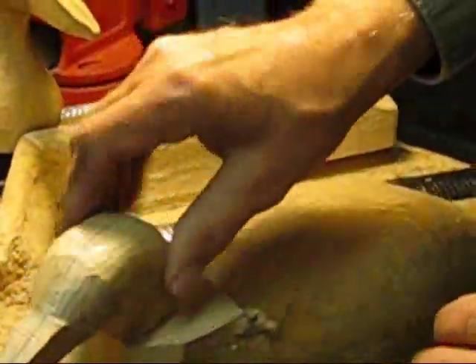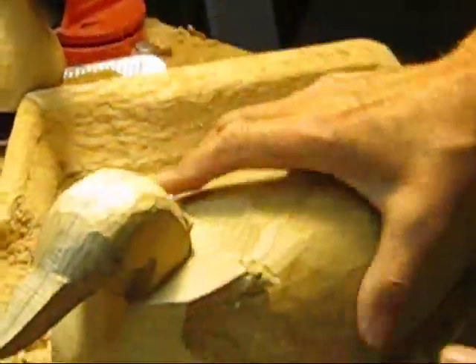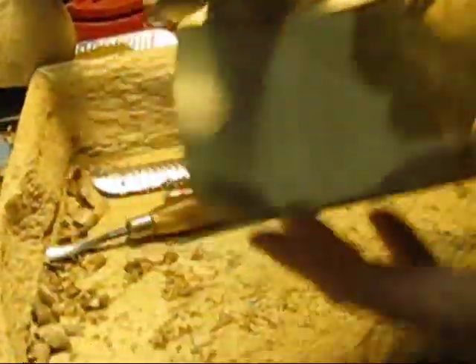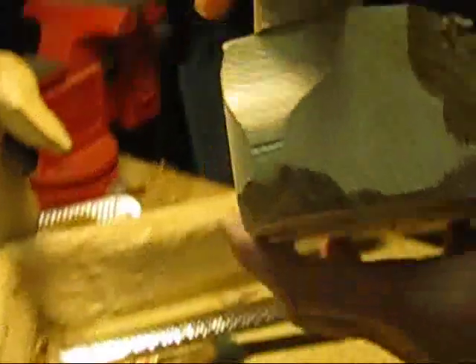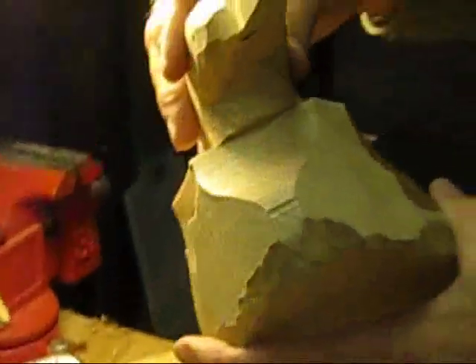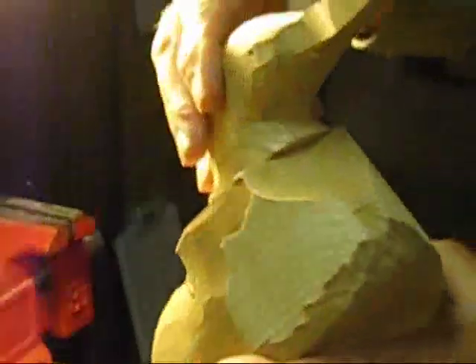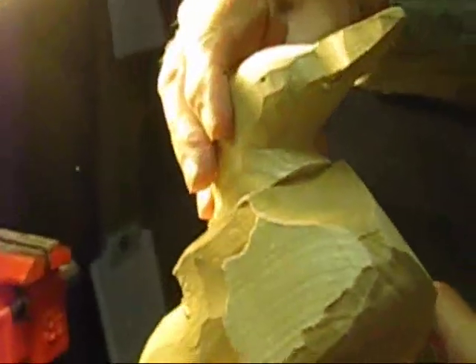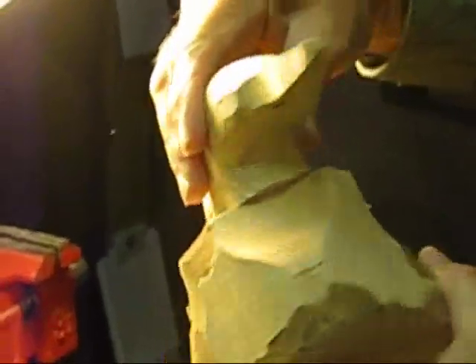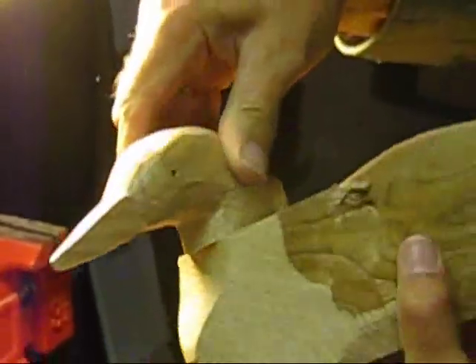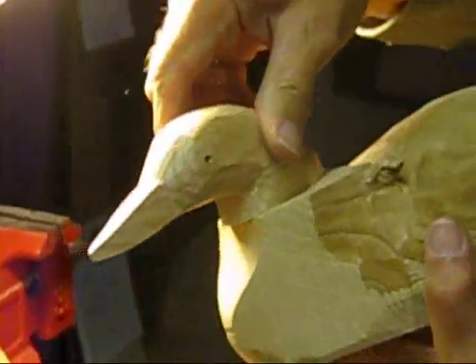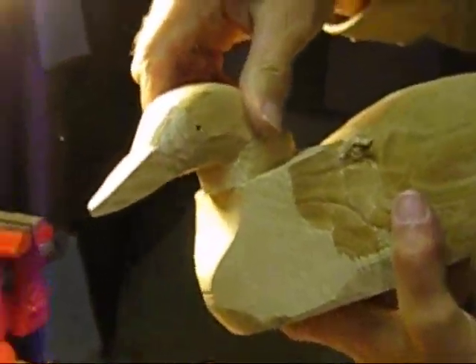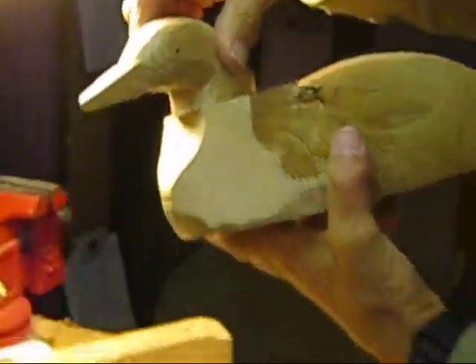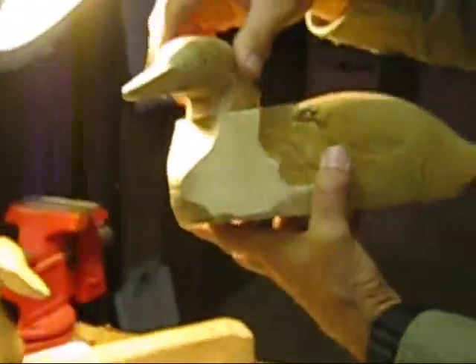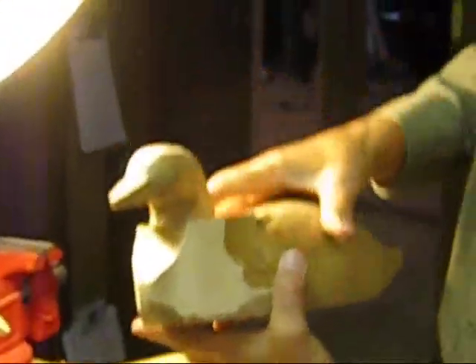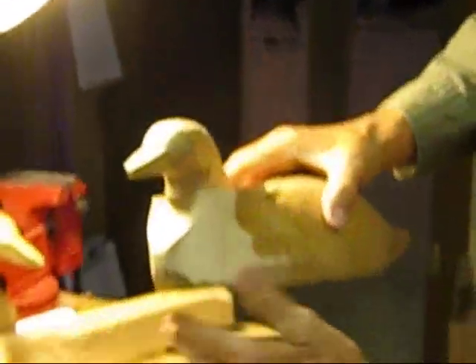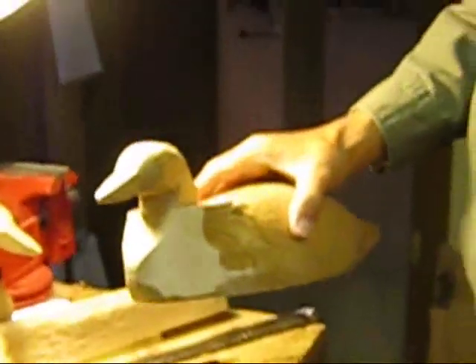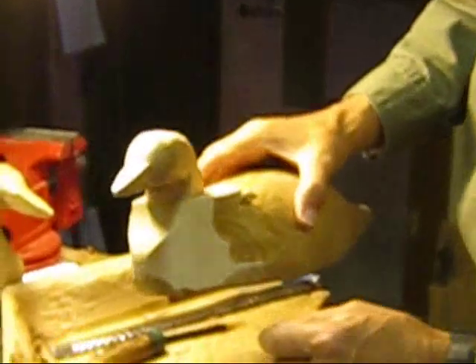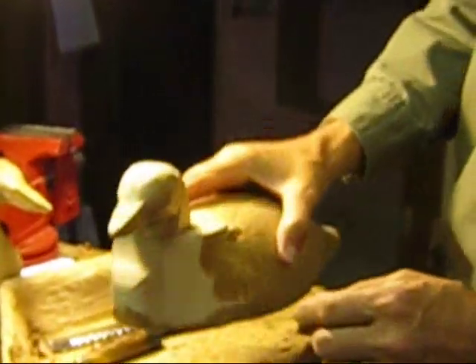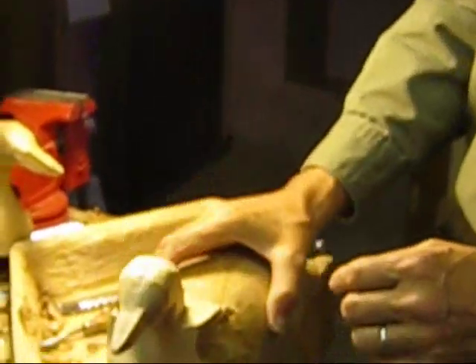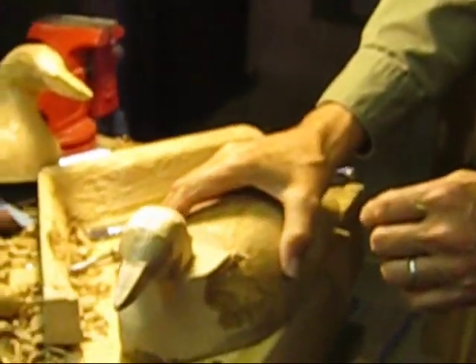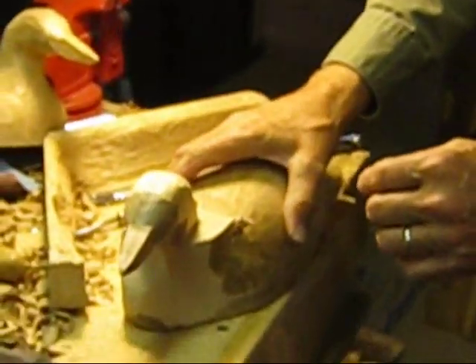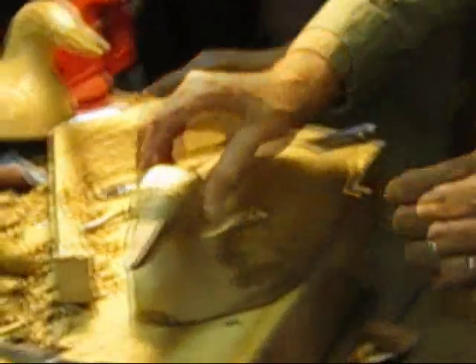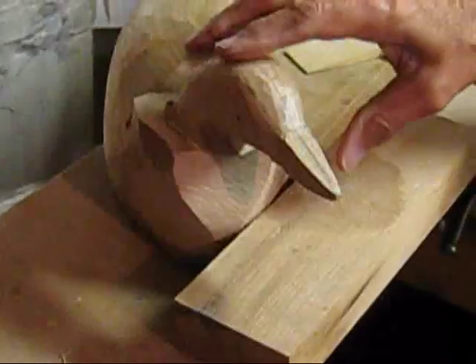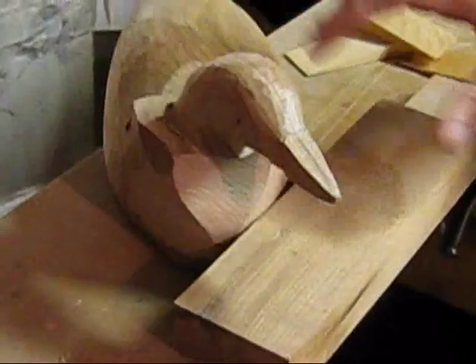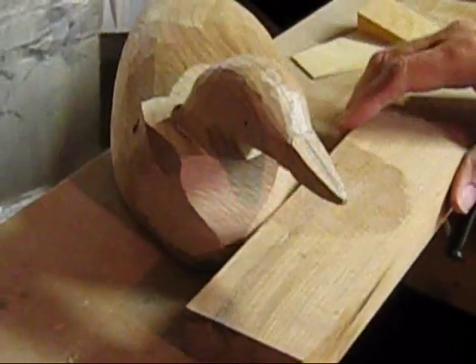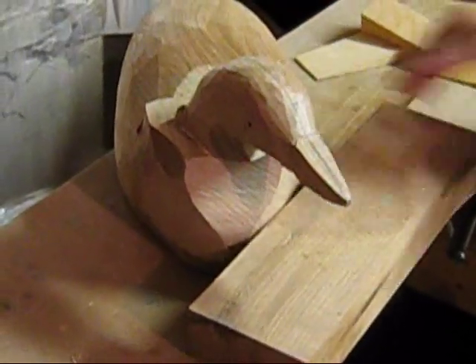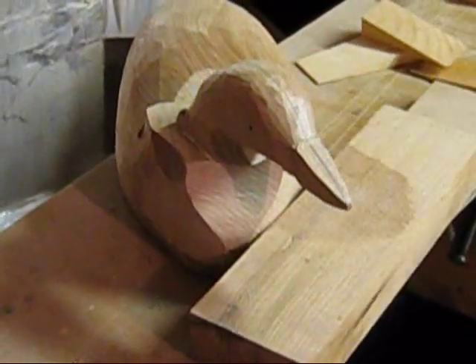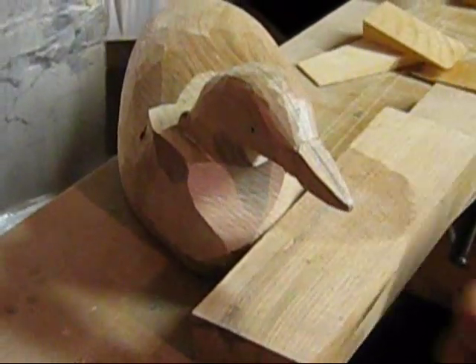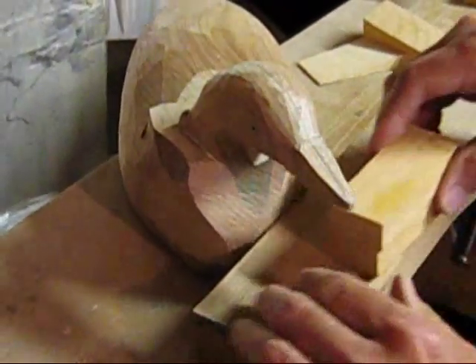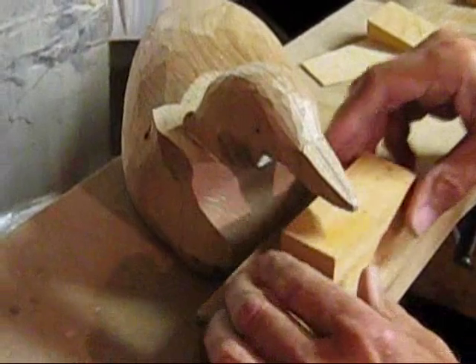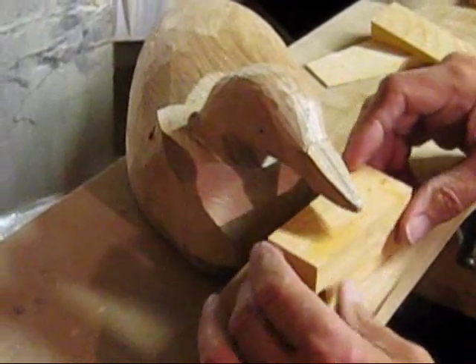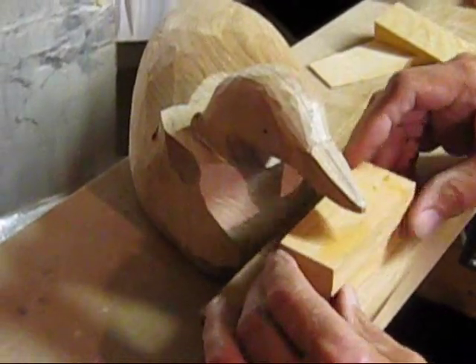I'll test fit it. Looks great — this is where I want it. The next step will be glue — glue the head on. To be nice and tight, we are going to put it in a clamp.